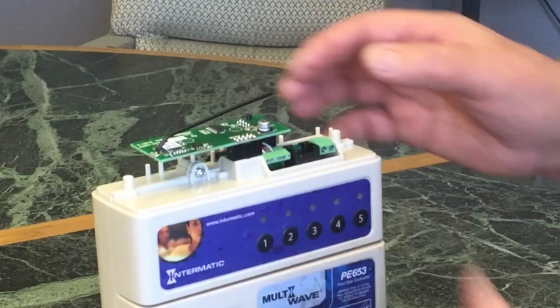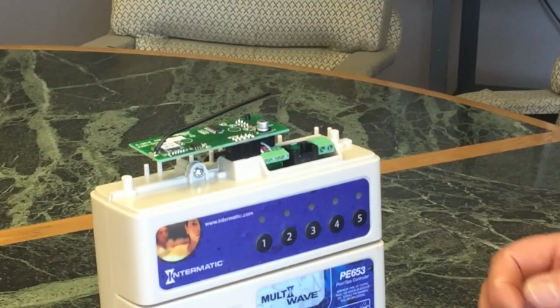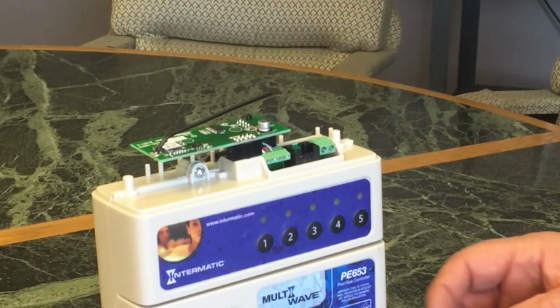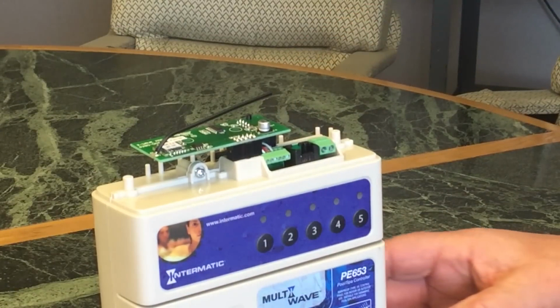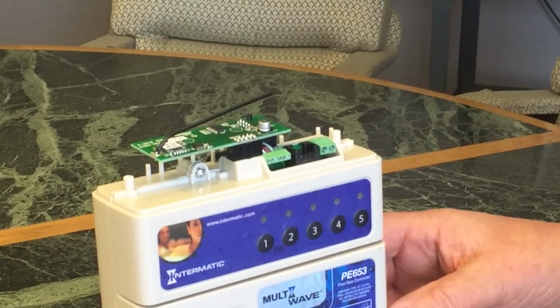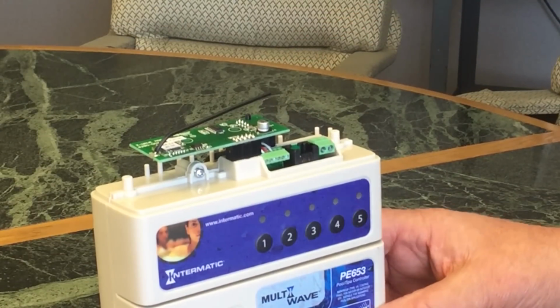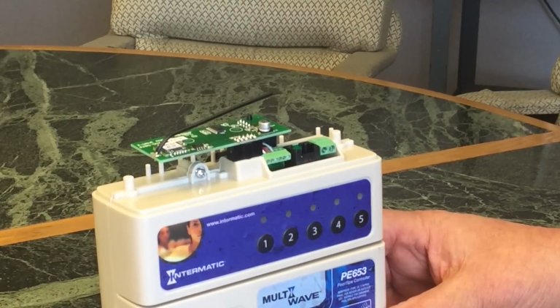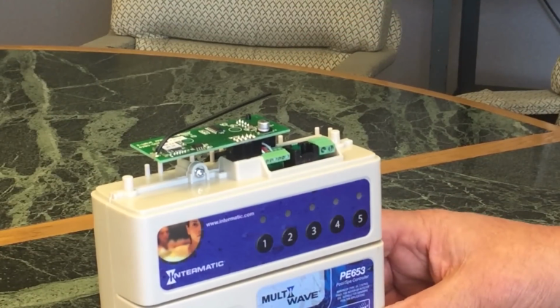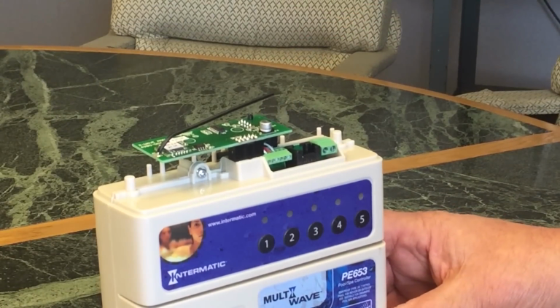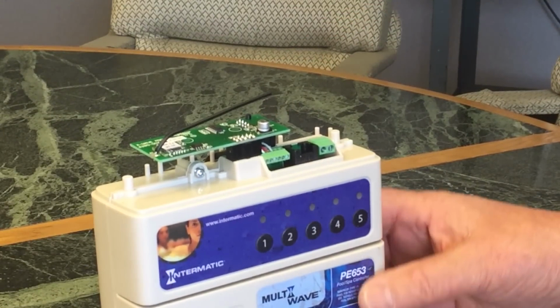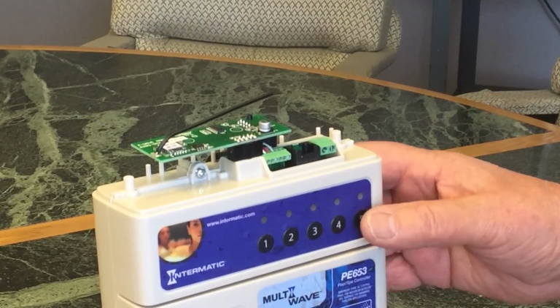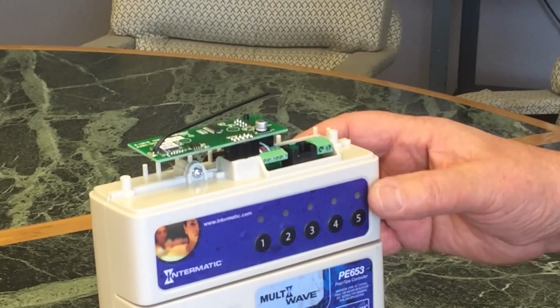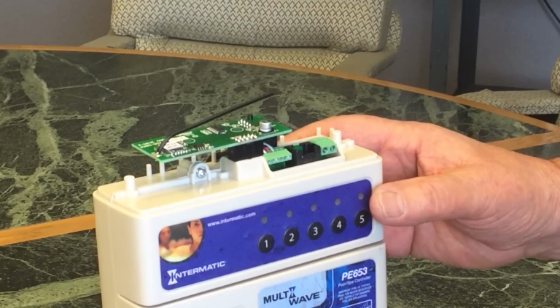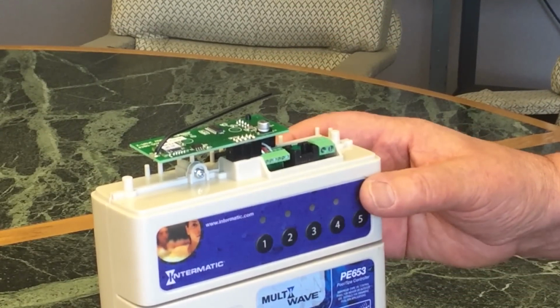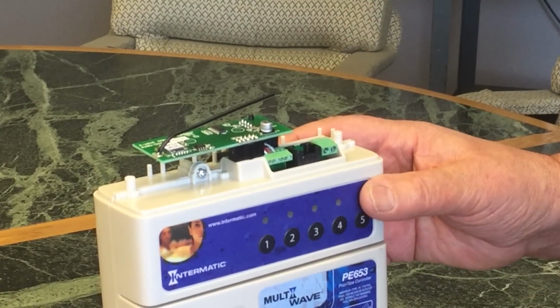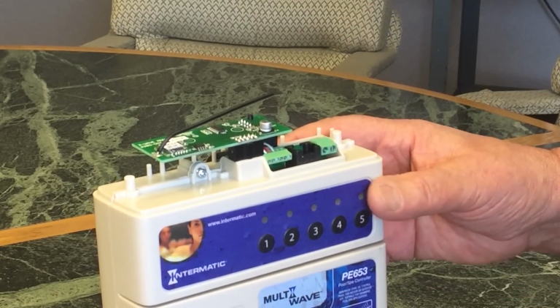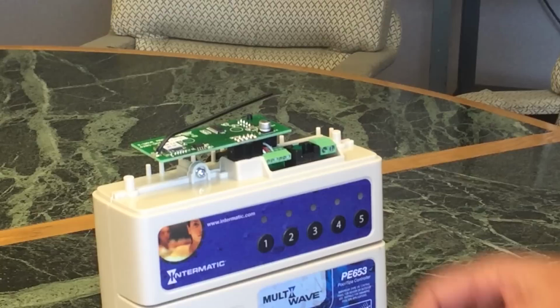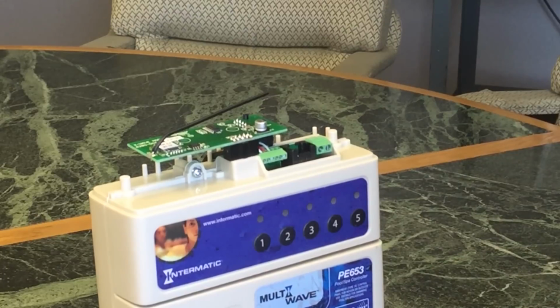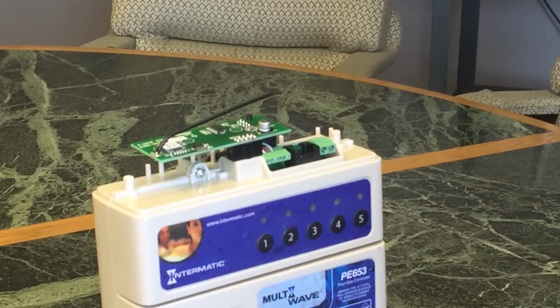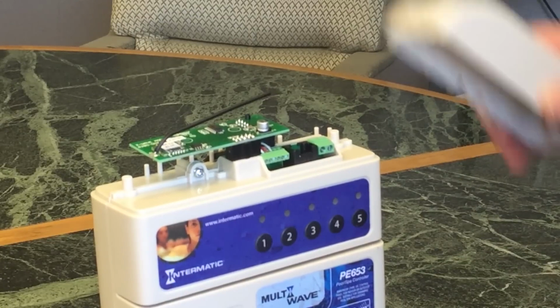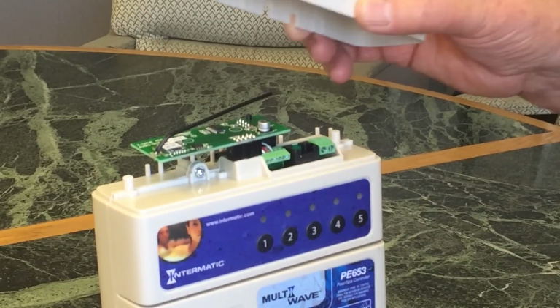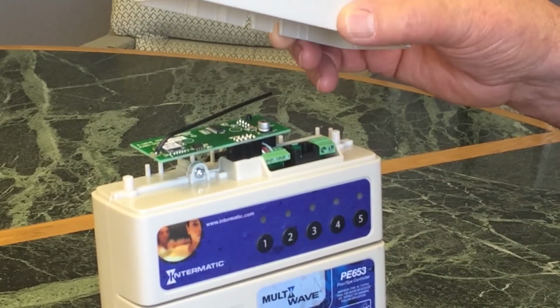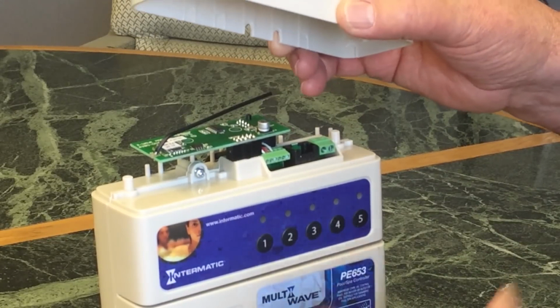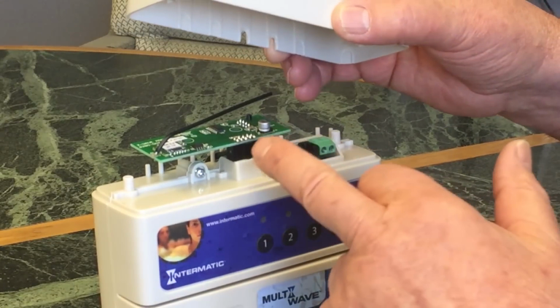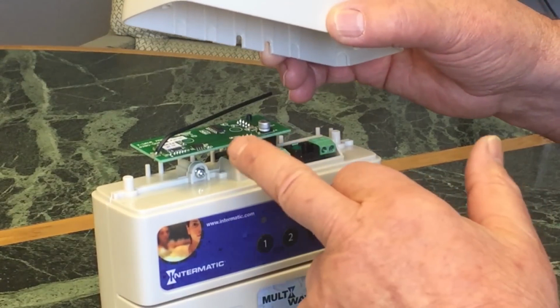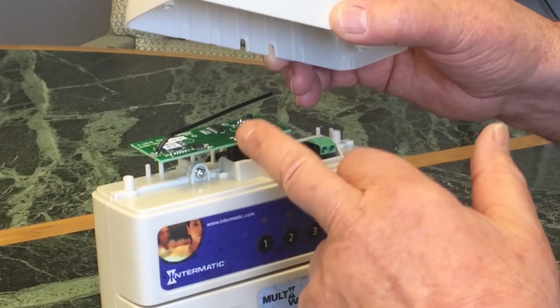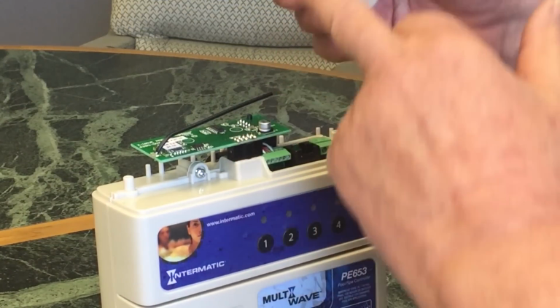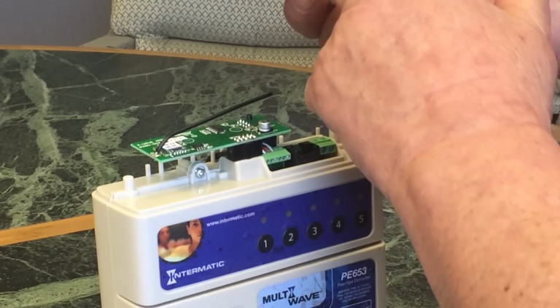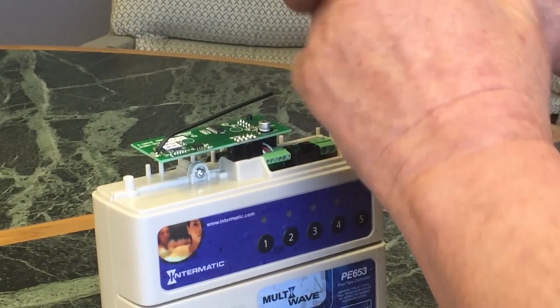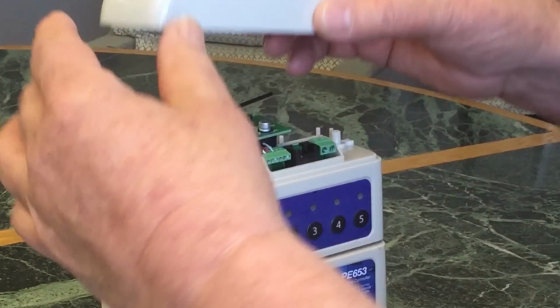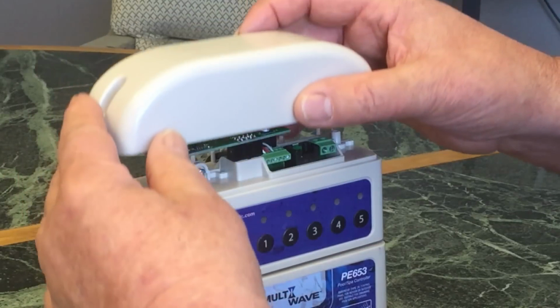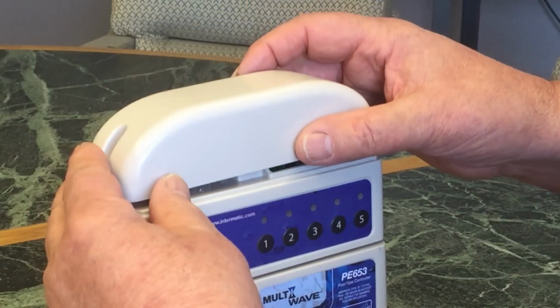Now we will turn on the system and test our reception. If it is fine, we will replace the cap without reinstalling the antenna into the cover.